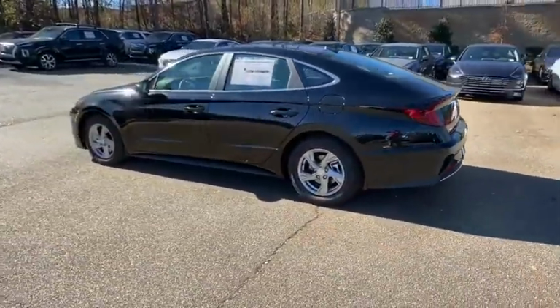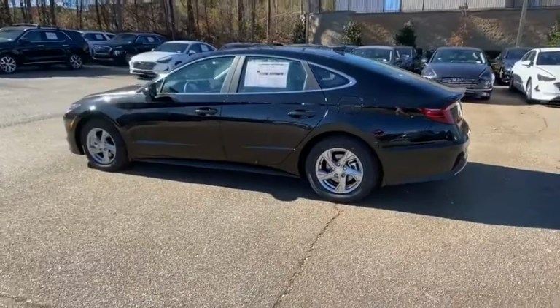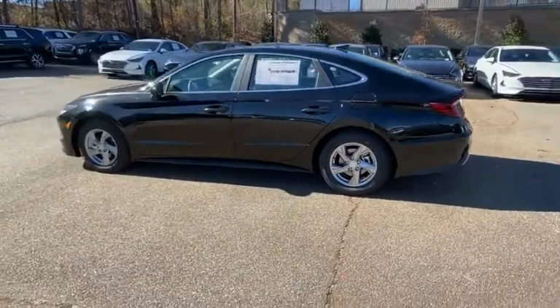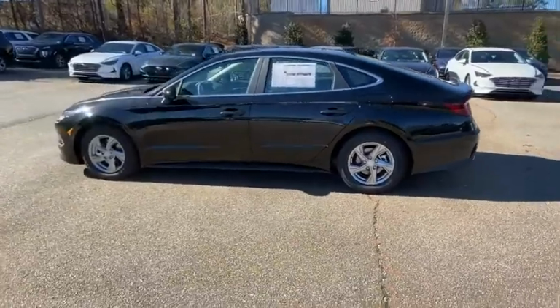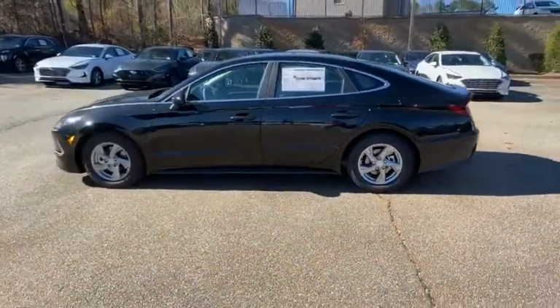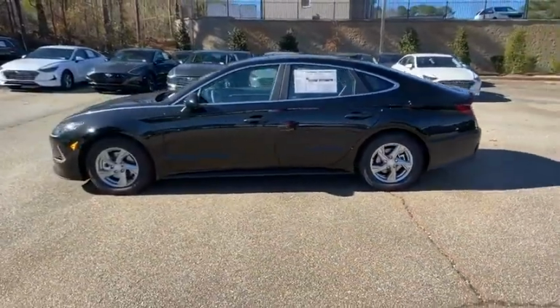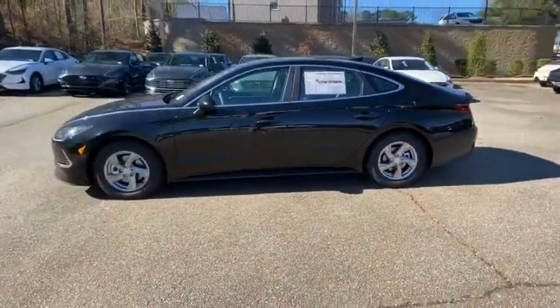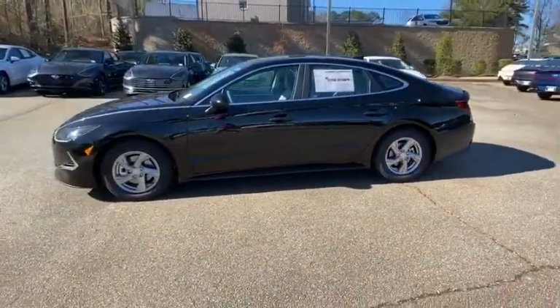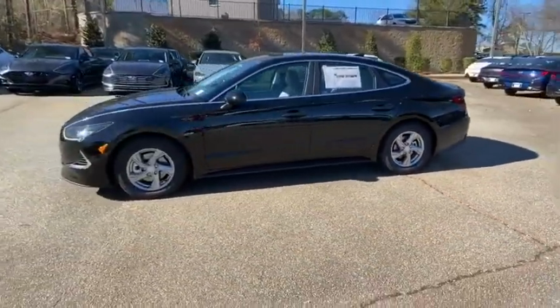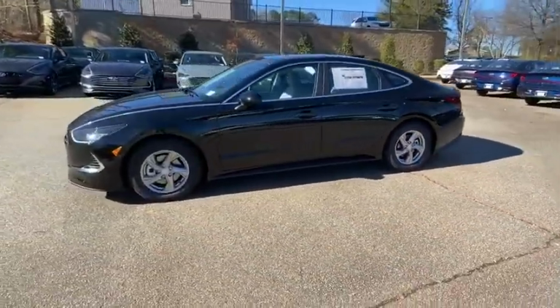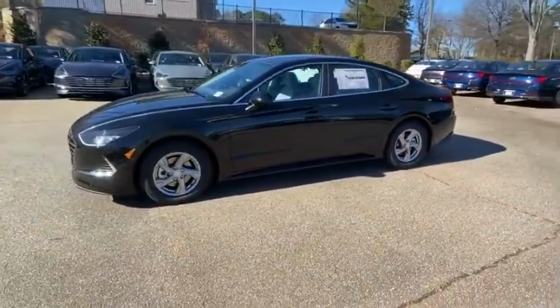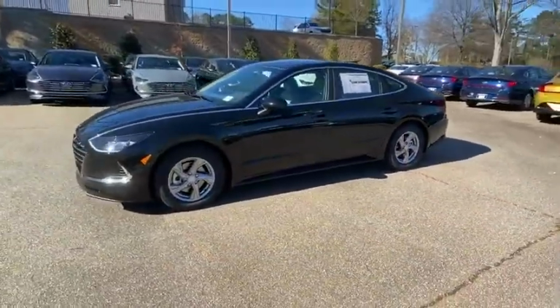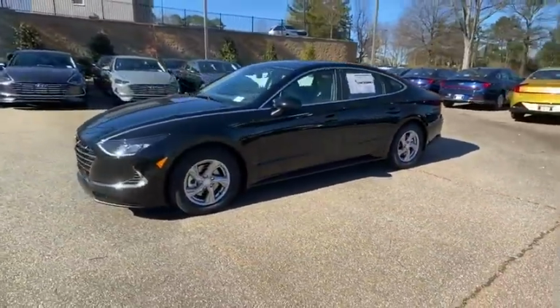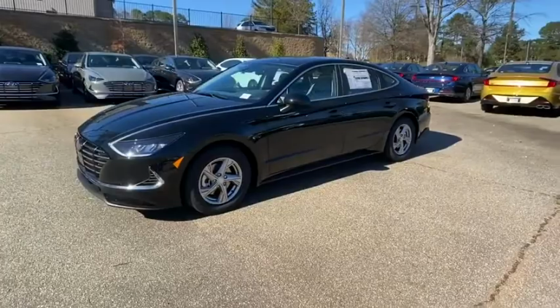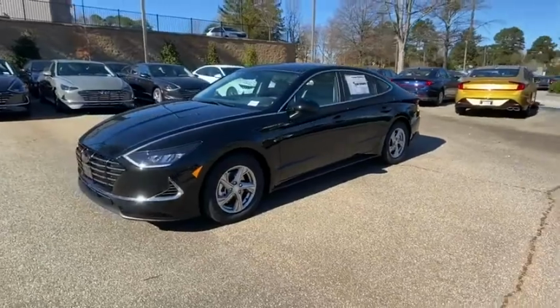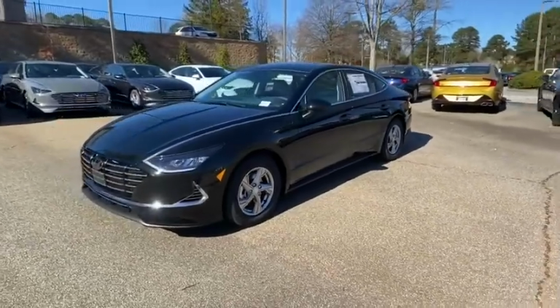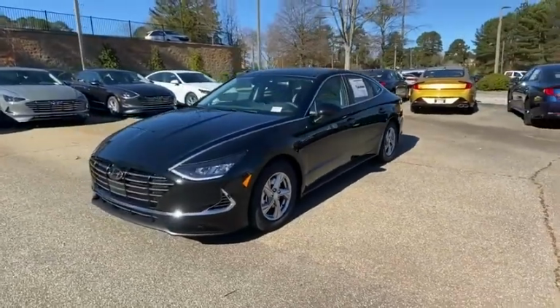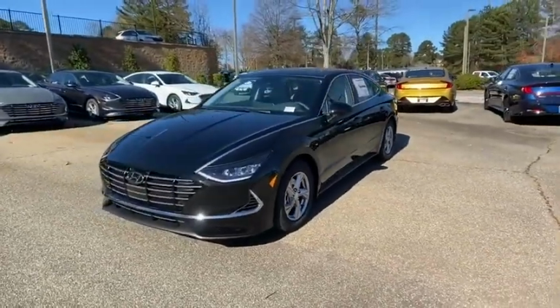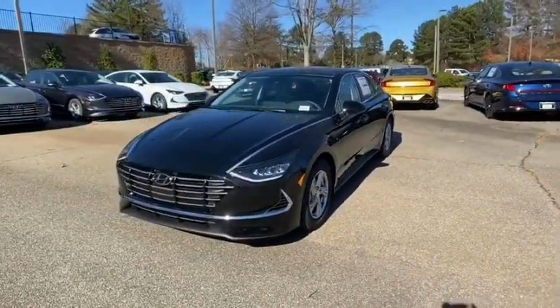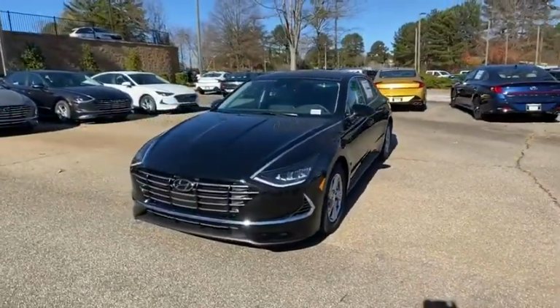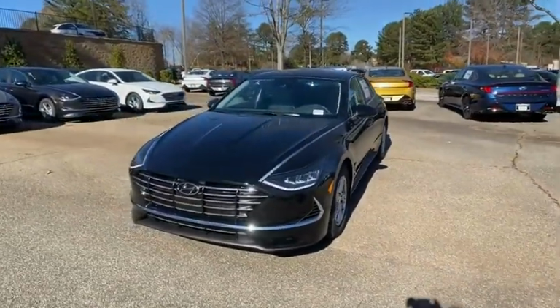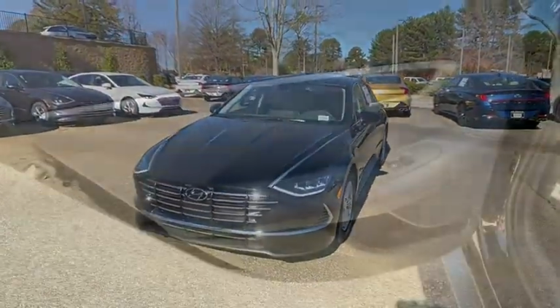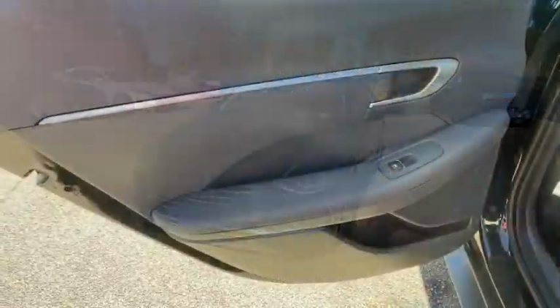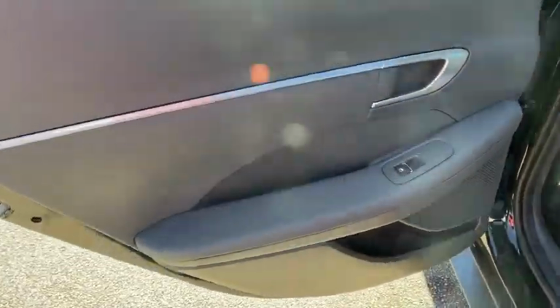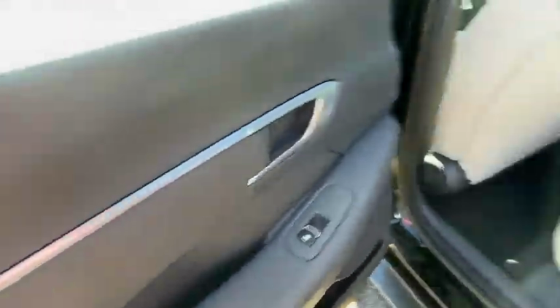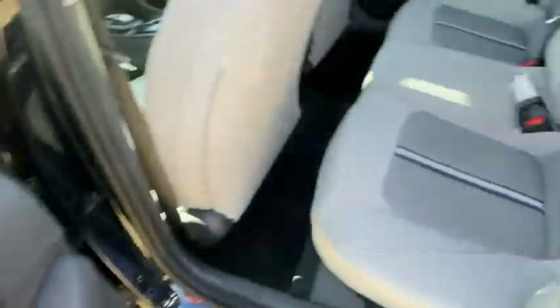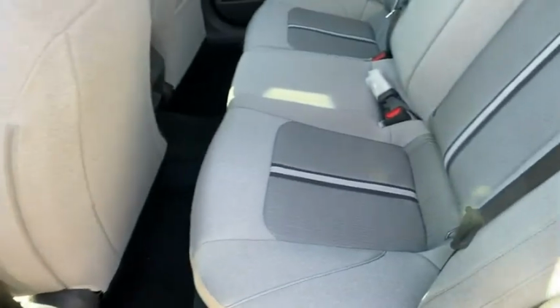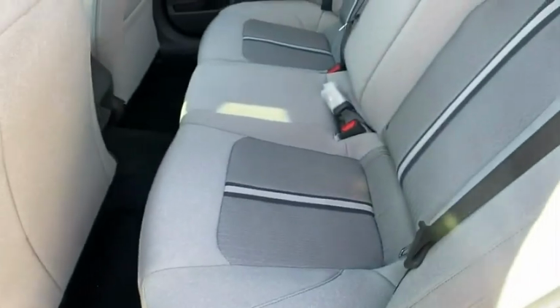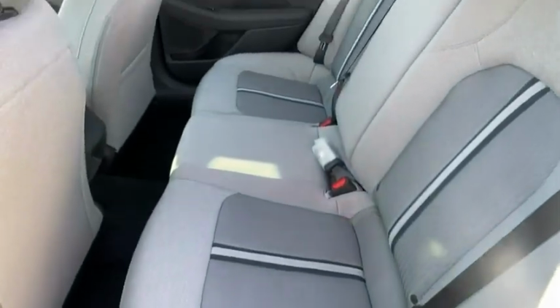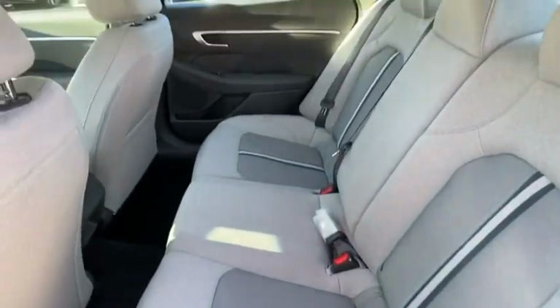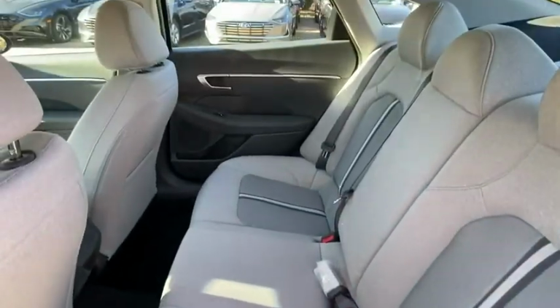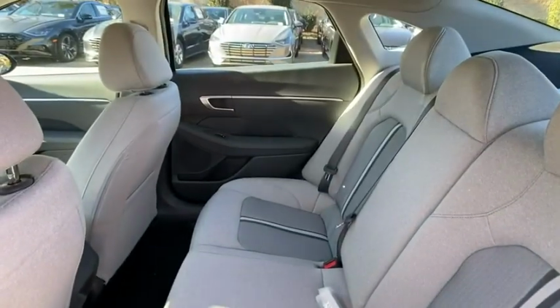Here are some of this vehicle's great options: traction control, dual airbags, alloy wheels, power steering, four-wheel disc brakes, rear window defroster, power windows, electronic stability control, security system.